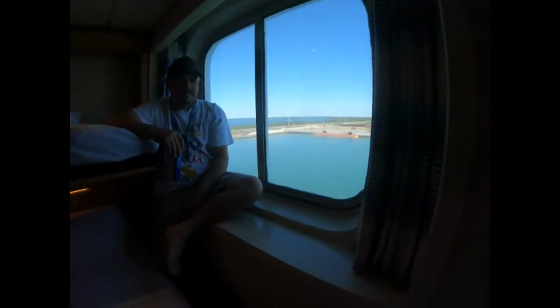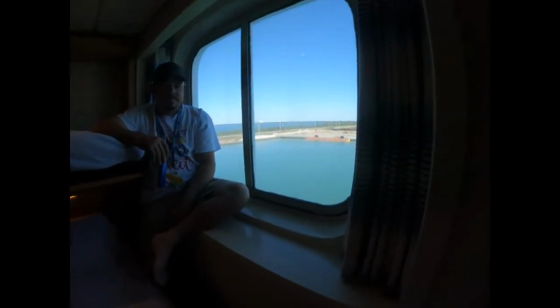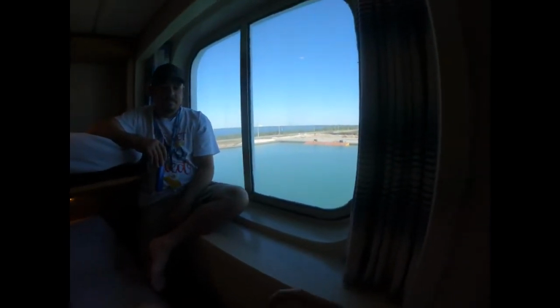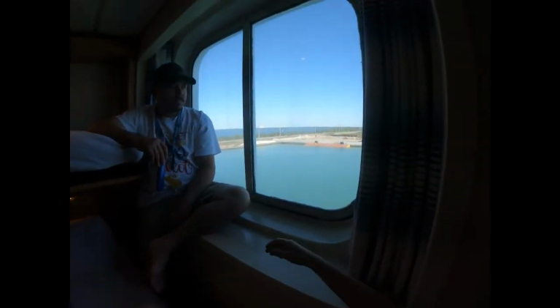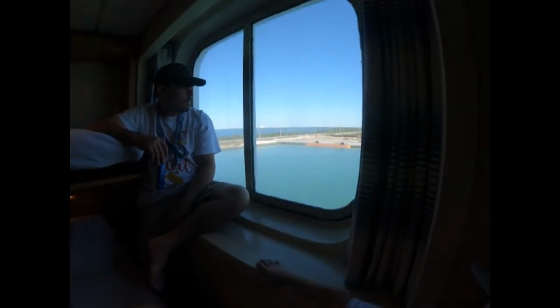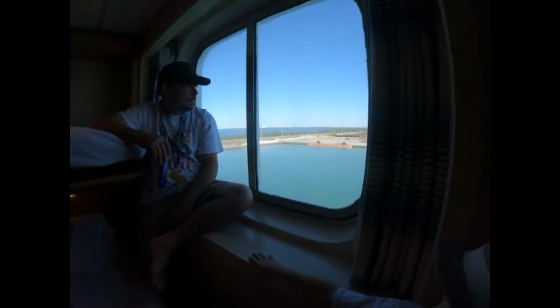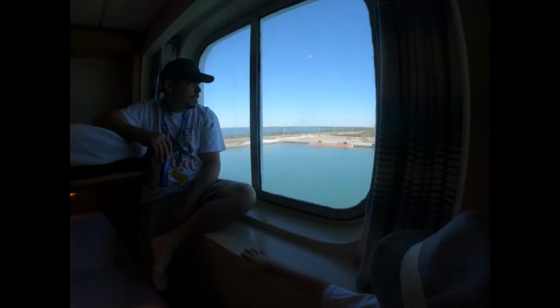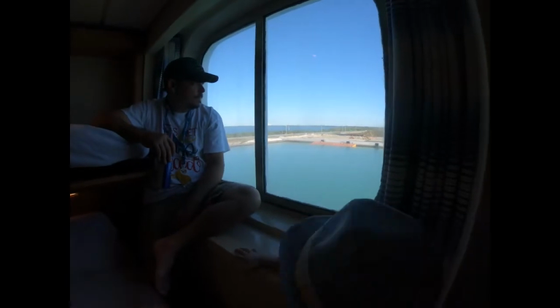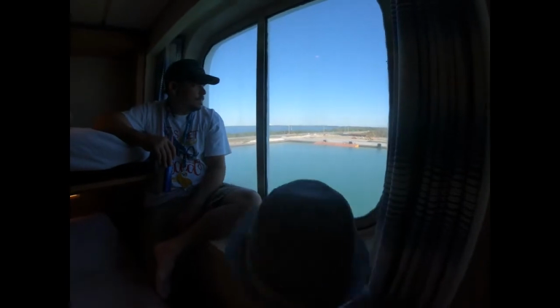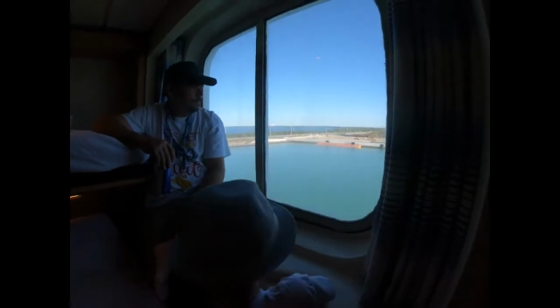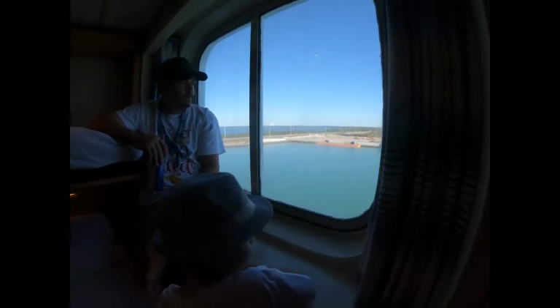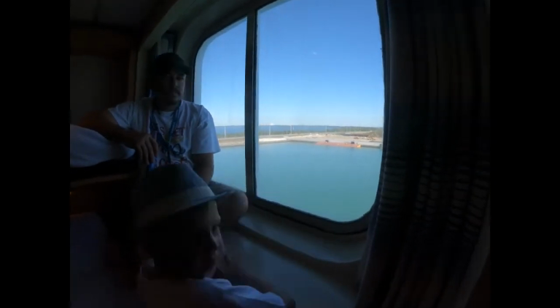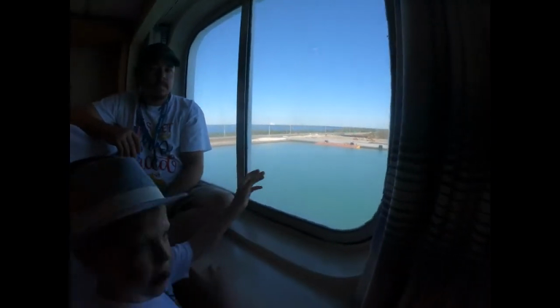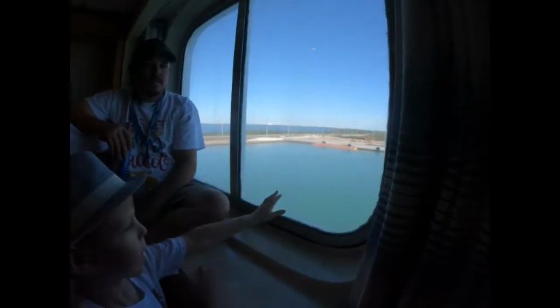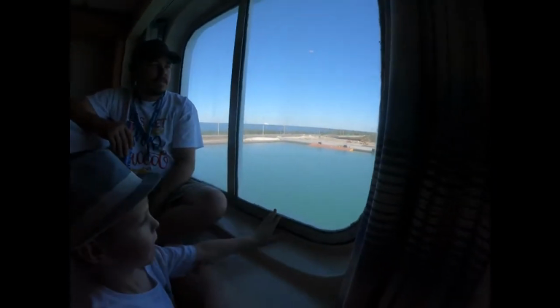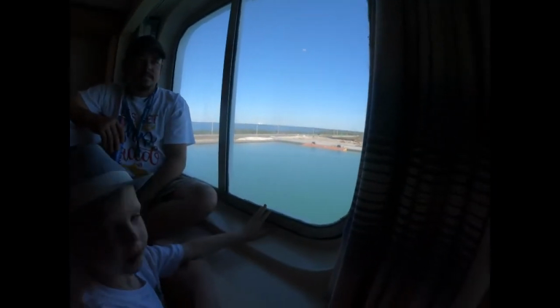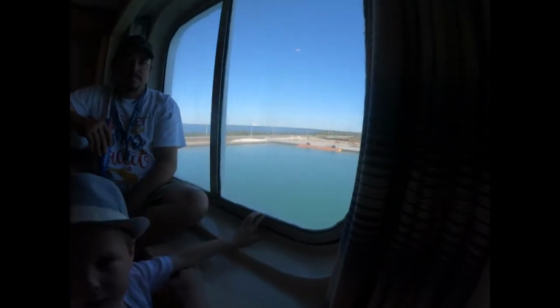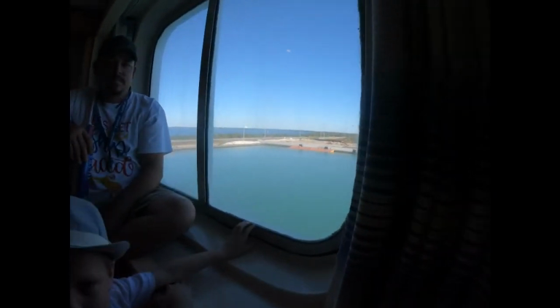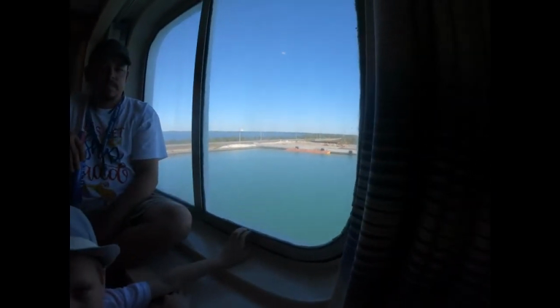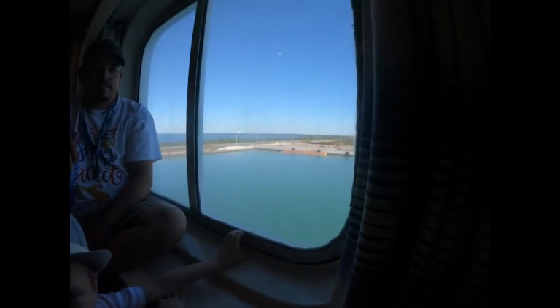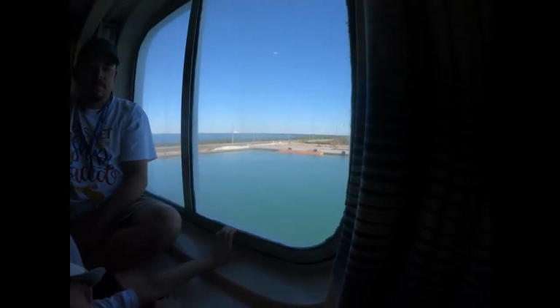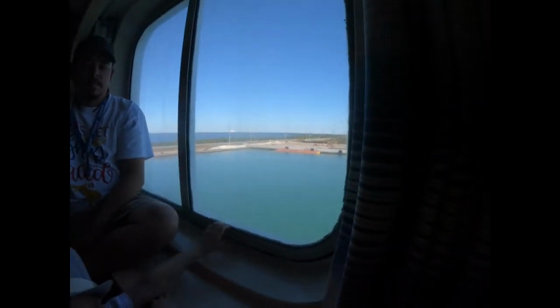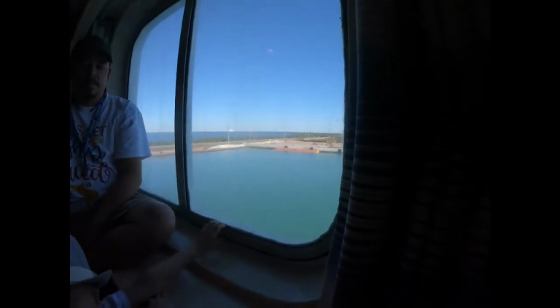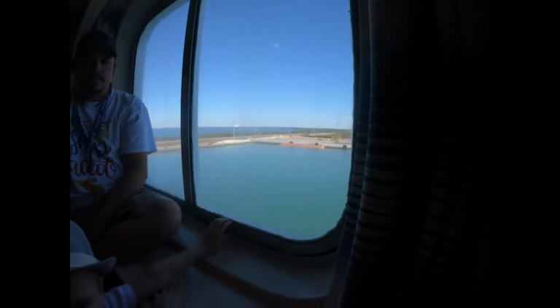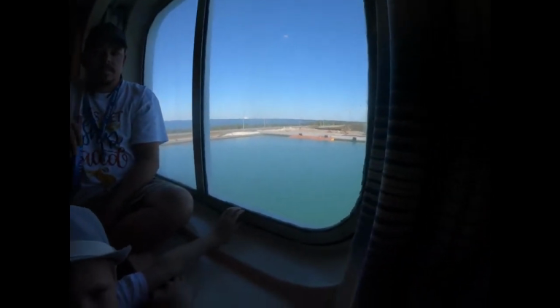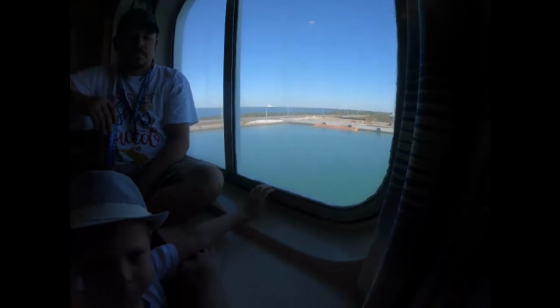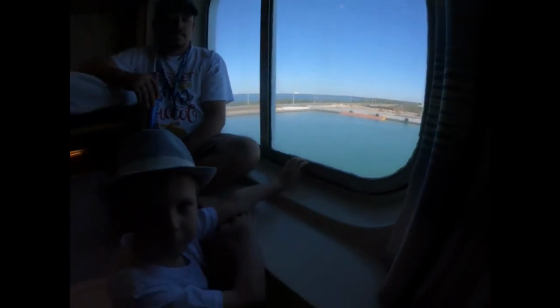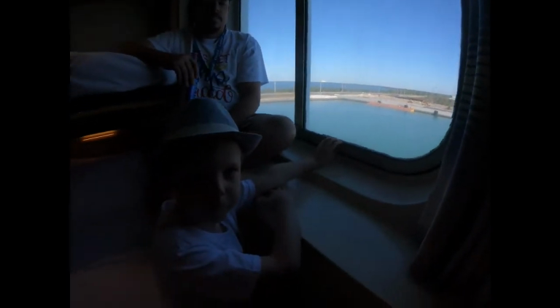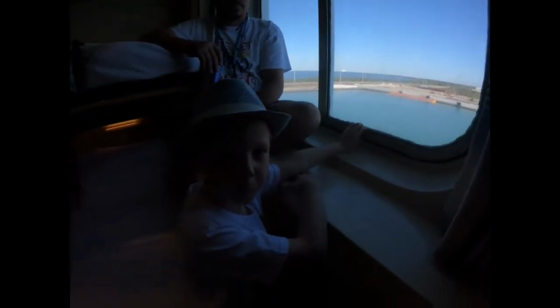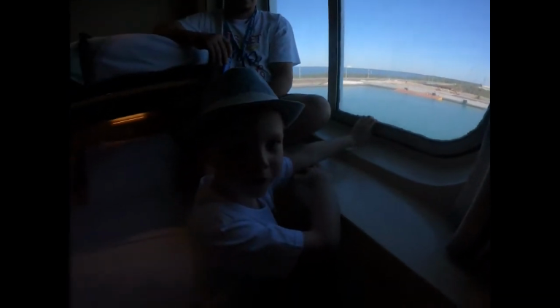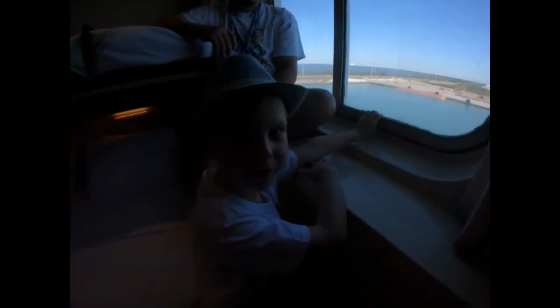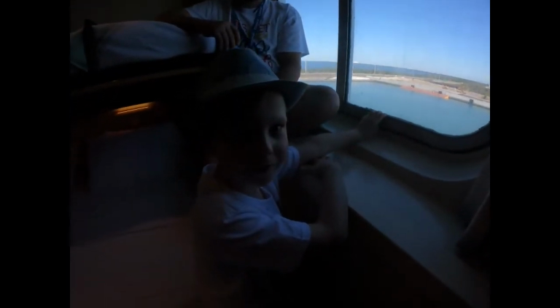You want to show them out the window? We're still in port. Which port are we in? Port Carnival.